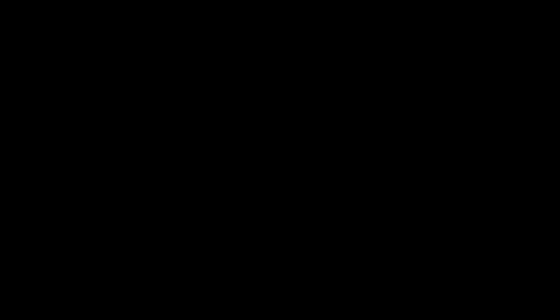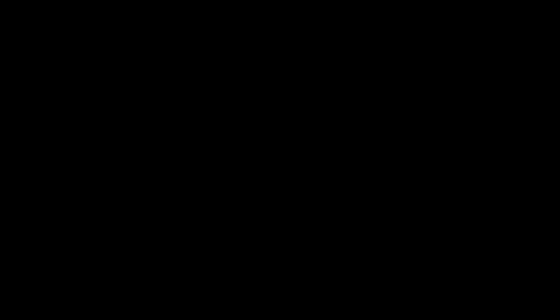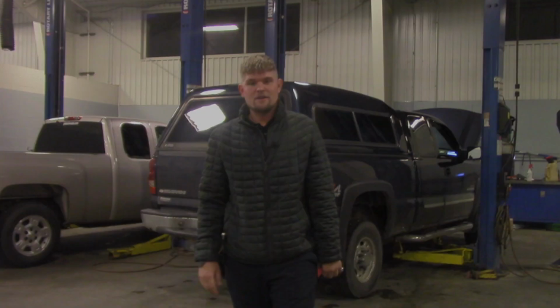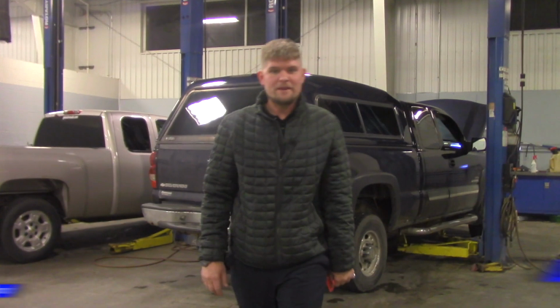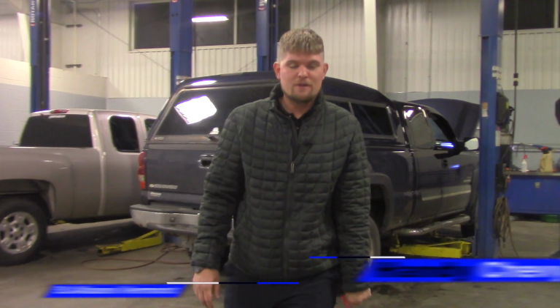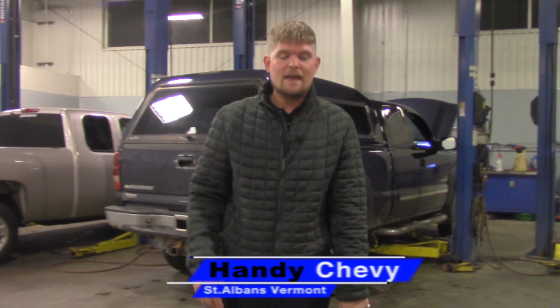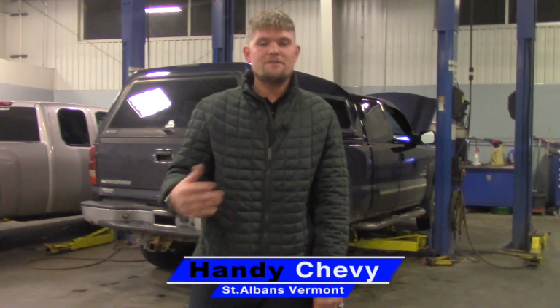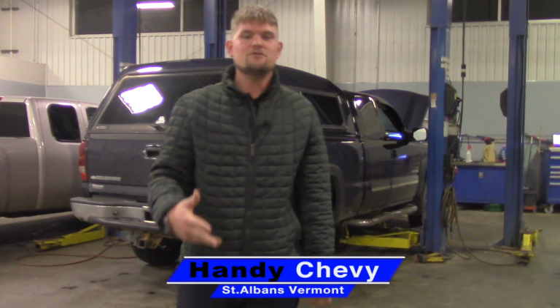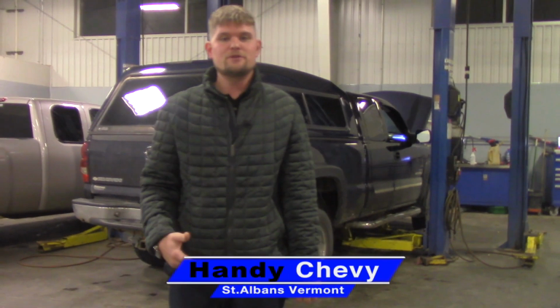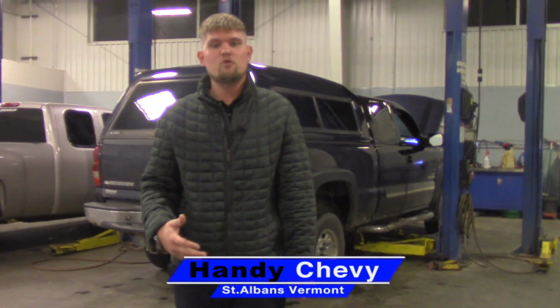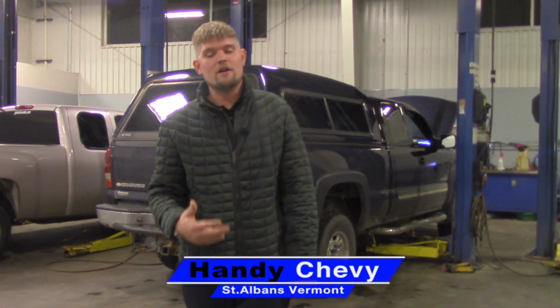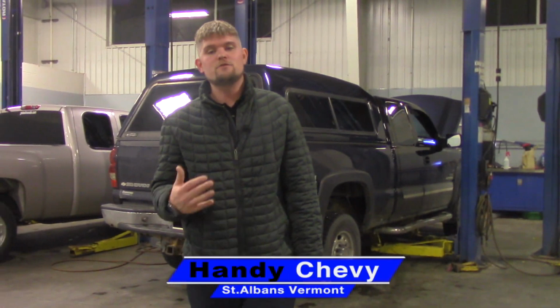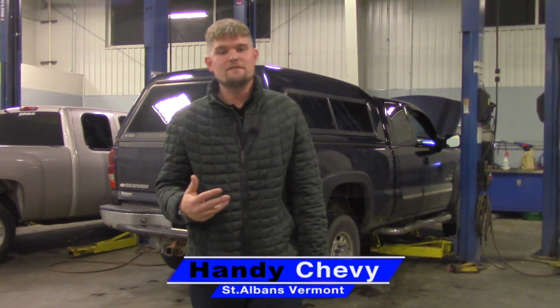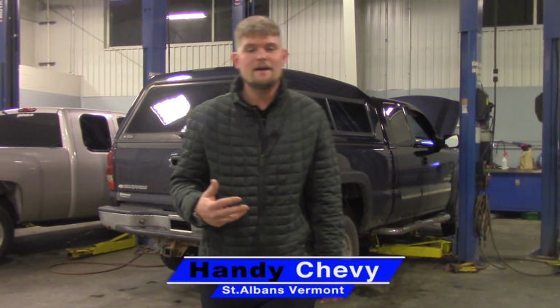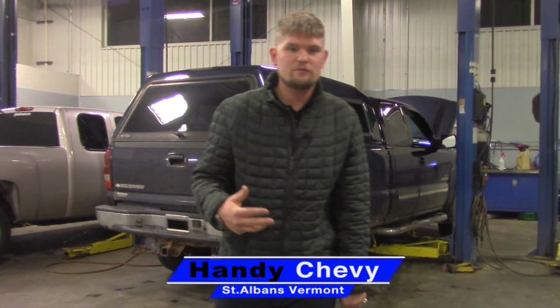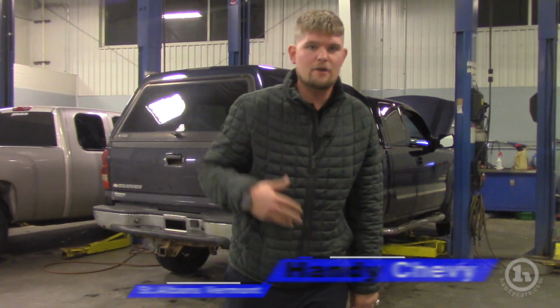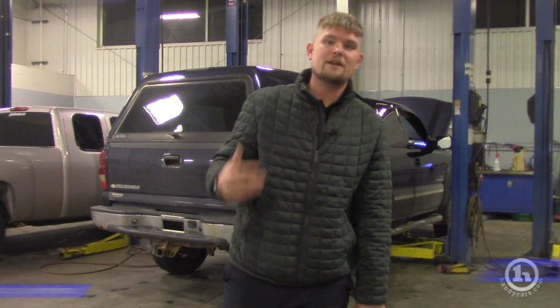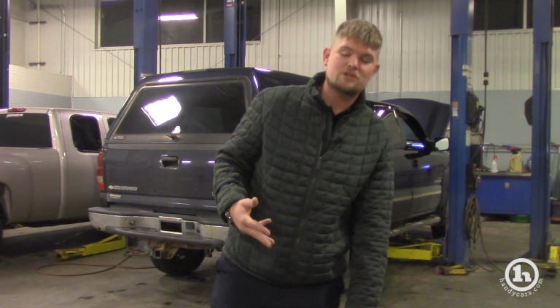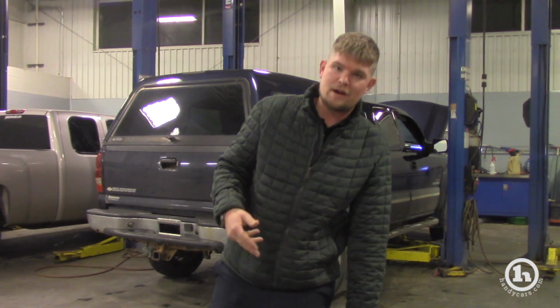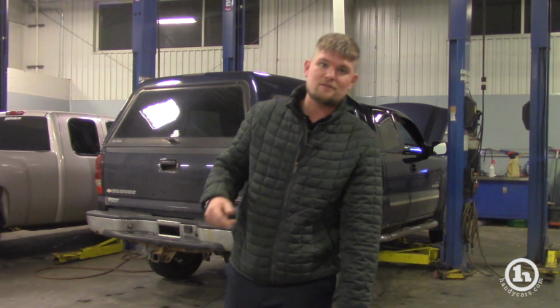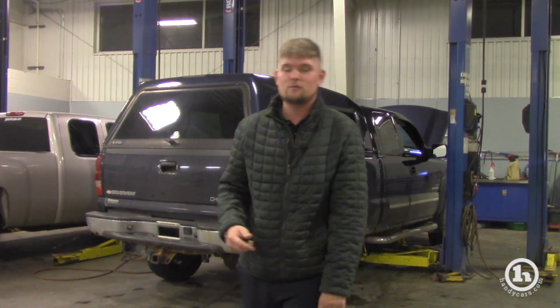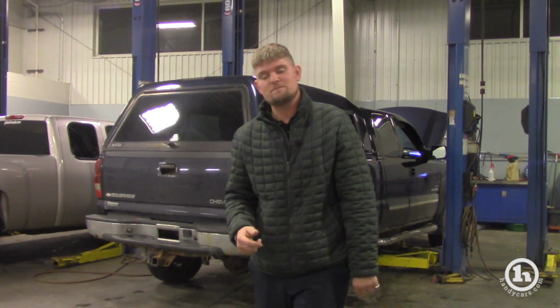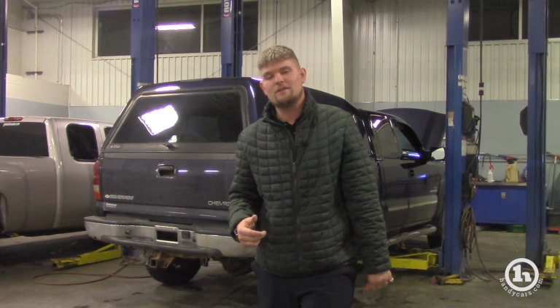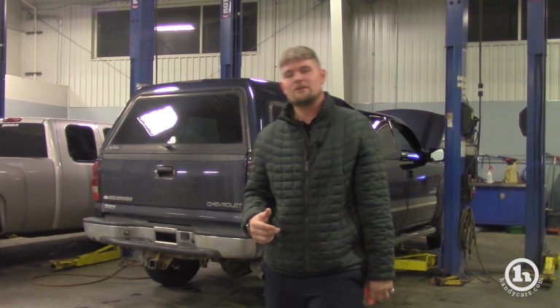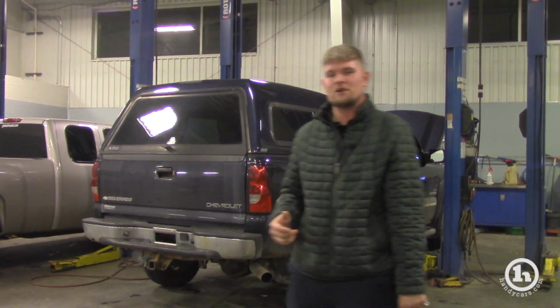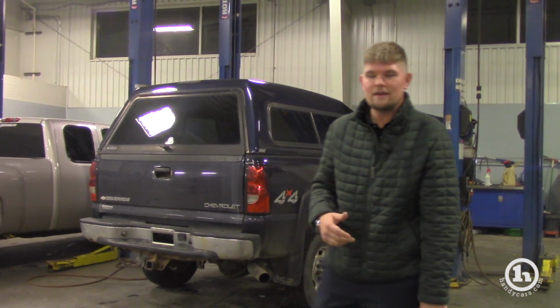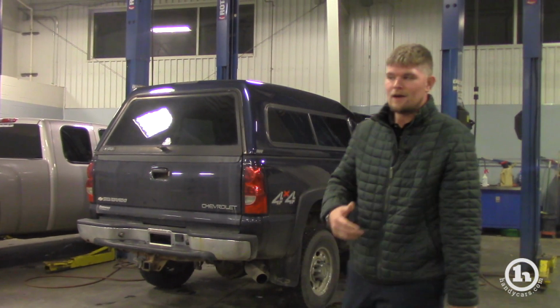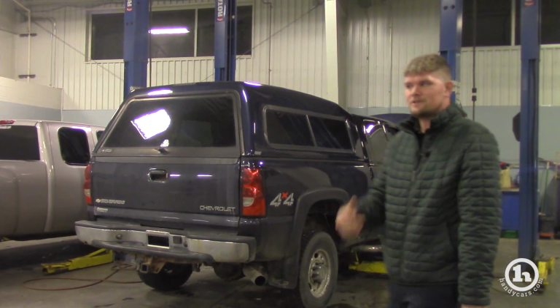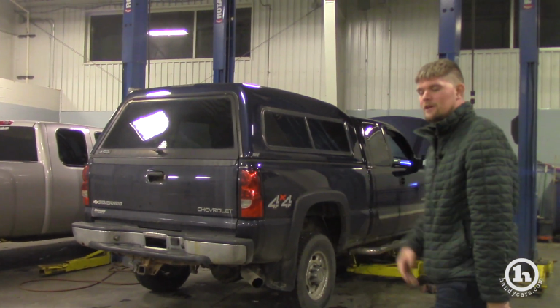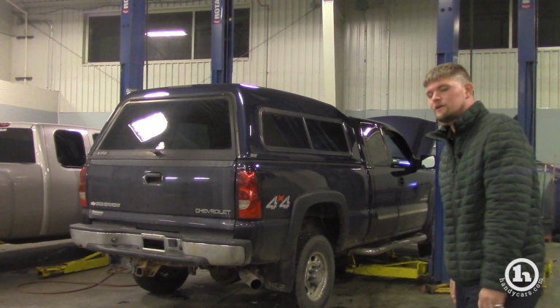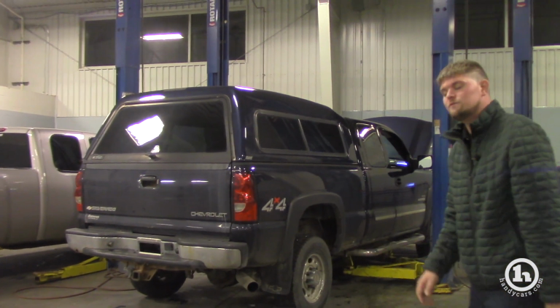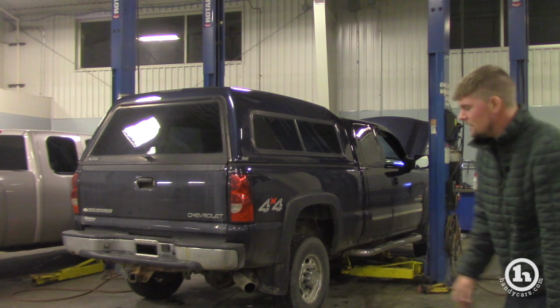It's Matt Artis from Handy Chevrolet. I want to thank you so much for inquiring on our 2005 Silverado. We got it in the shop right now since we just barely took it in trade. I wanted to send you a quick YouTube video.